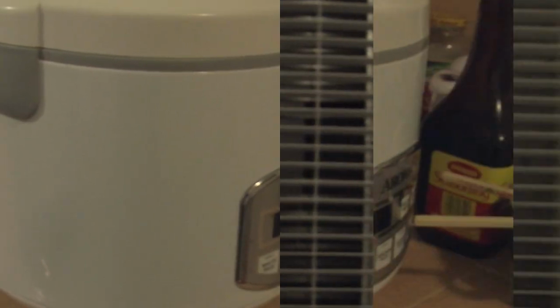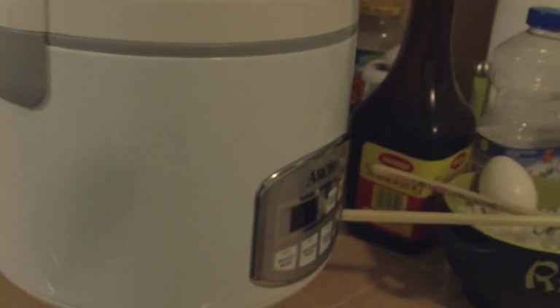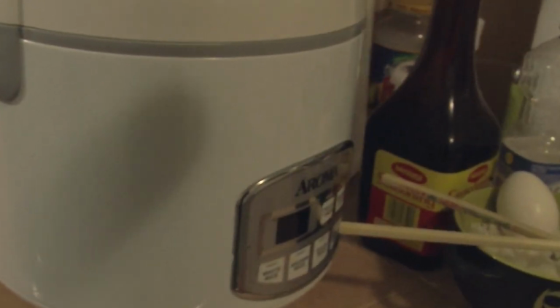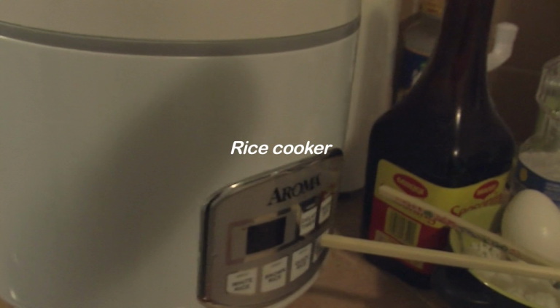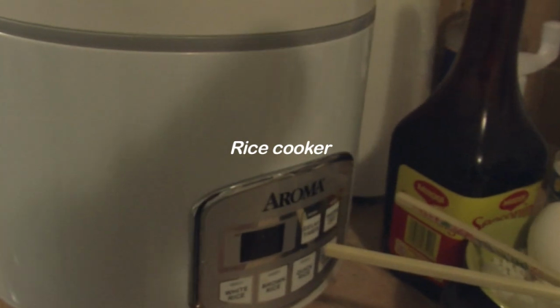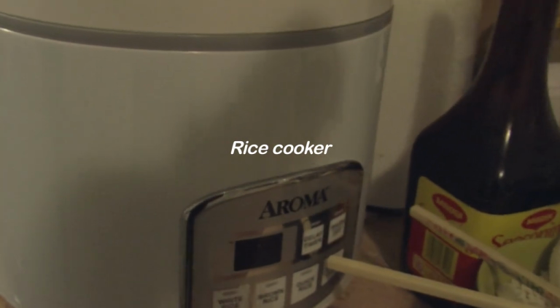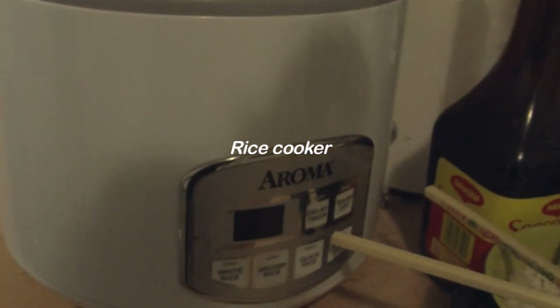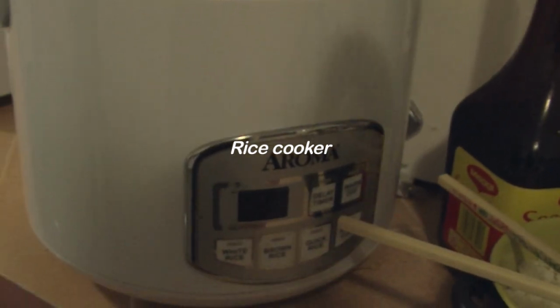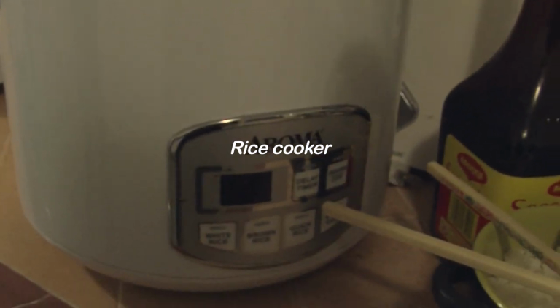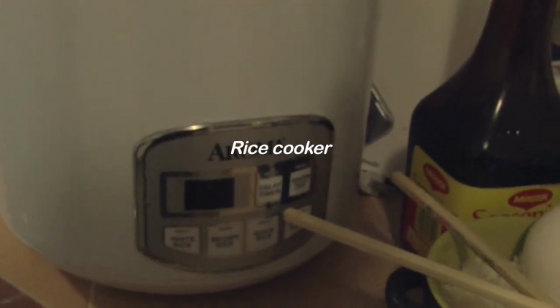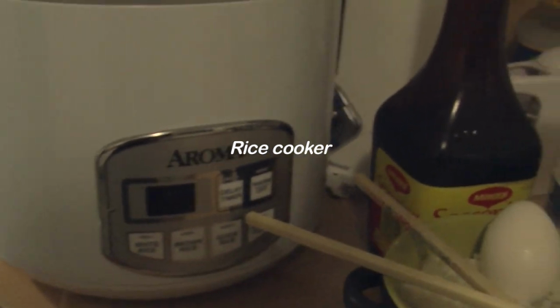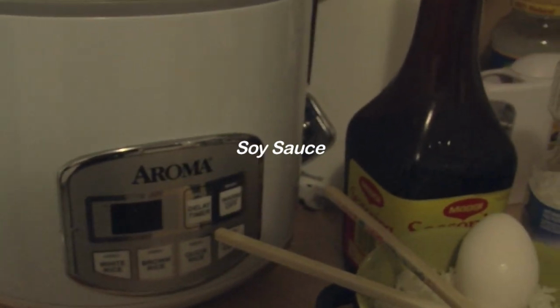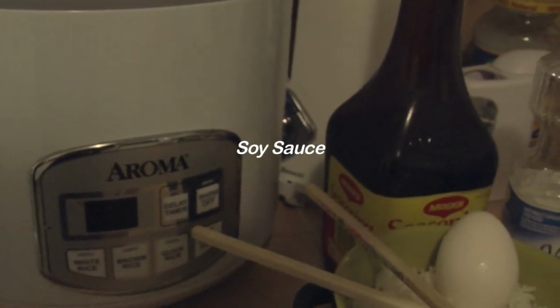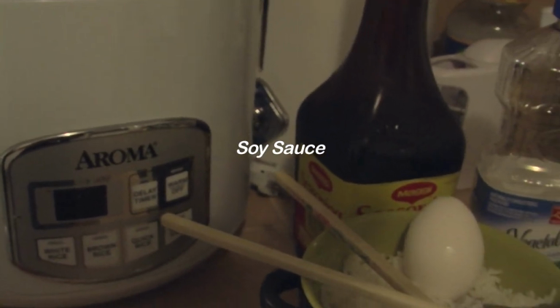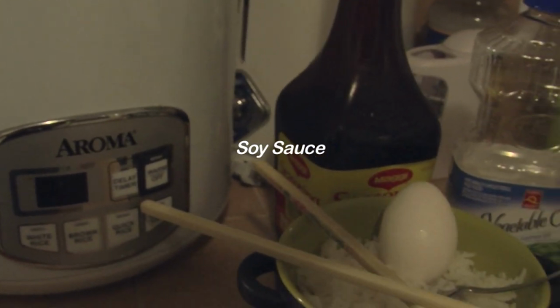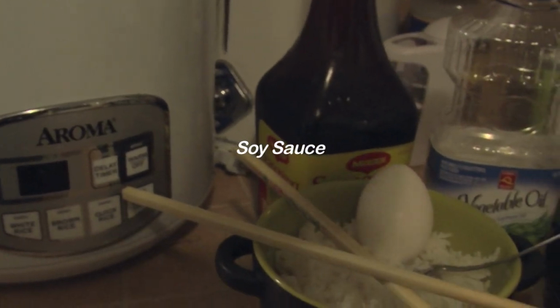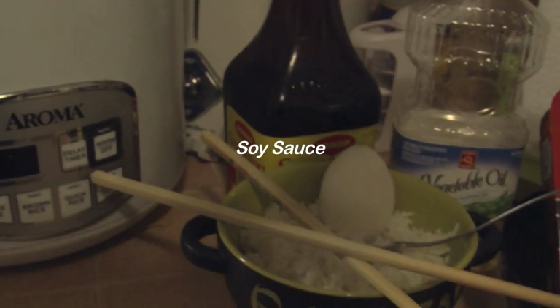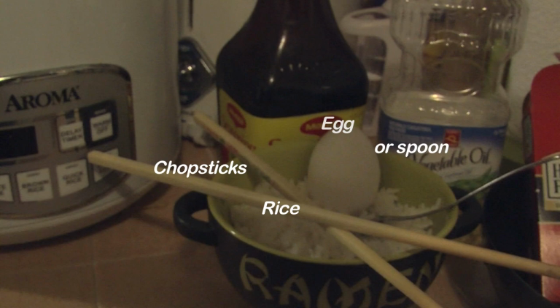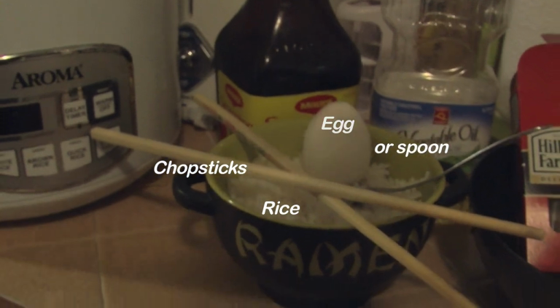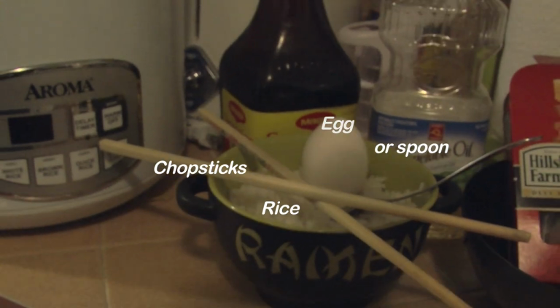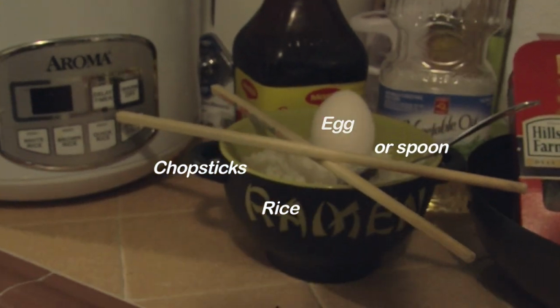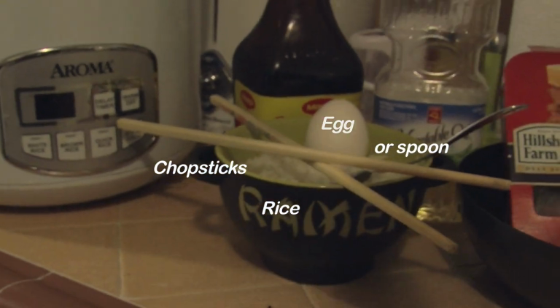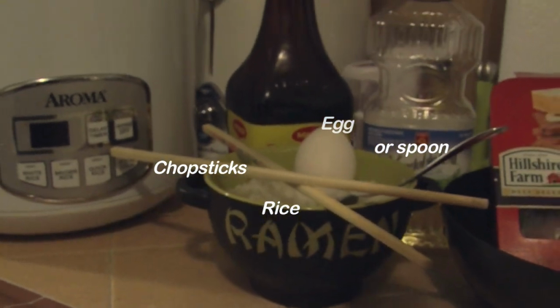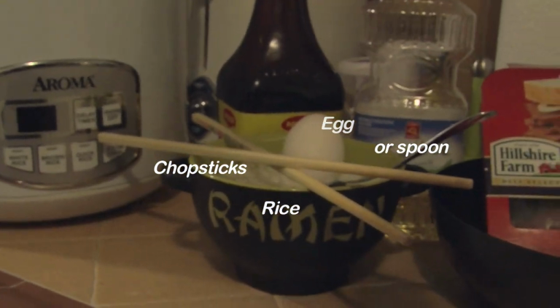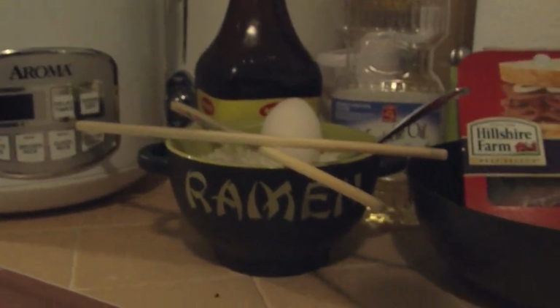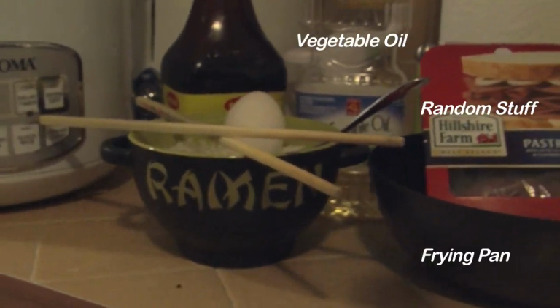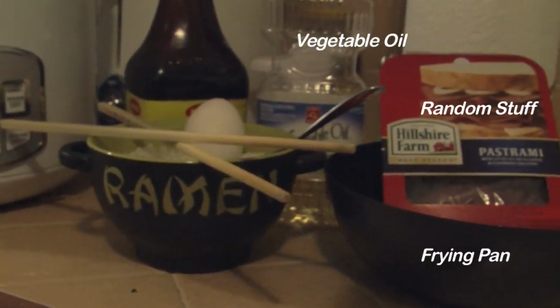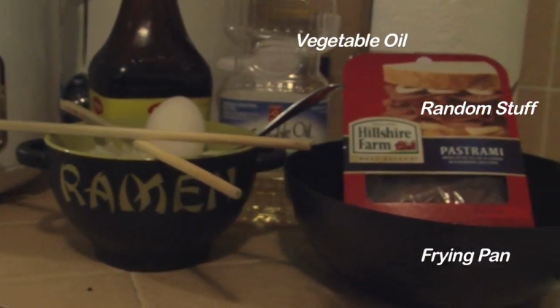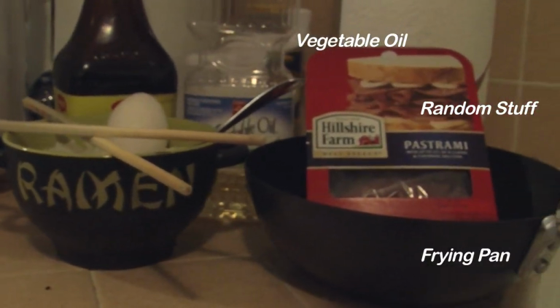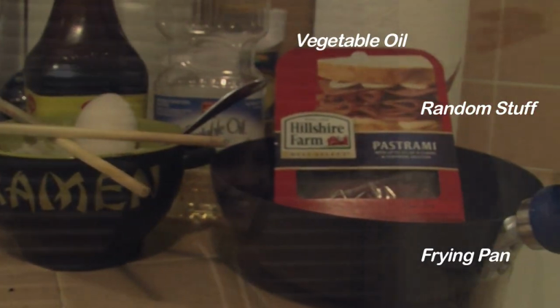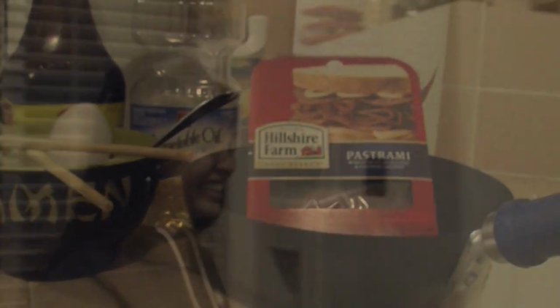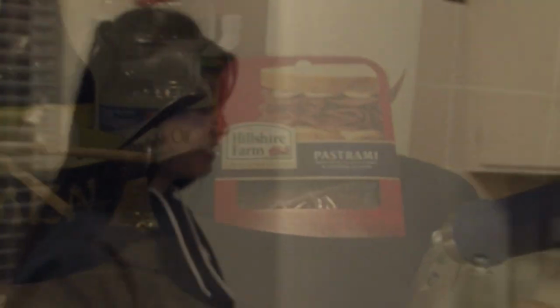You're going to need a rice cooker or some way to cook rice, soy sauce or other spices you might want to add, an egg, chopsticks or a spoon, rice, vegetable oil, a frying pan, and random stuff.